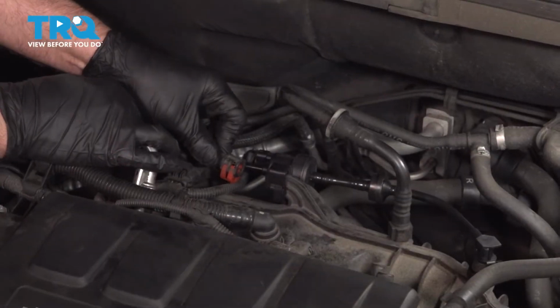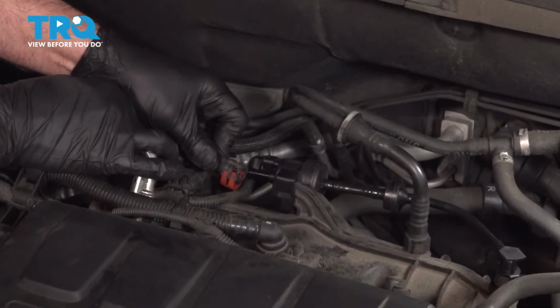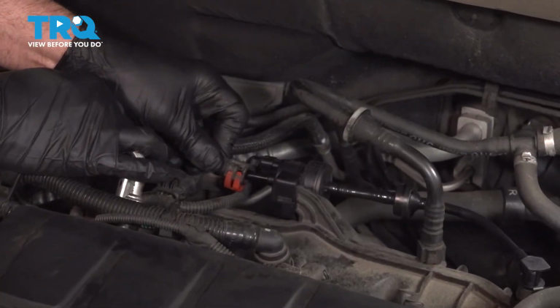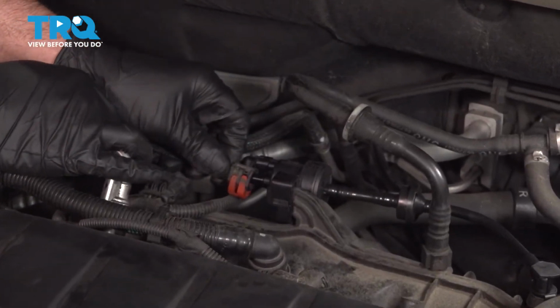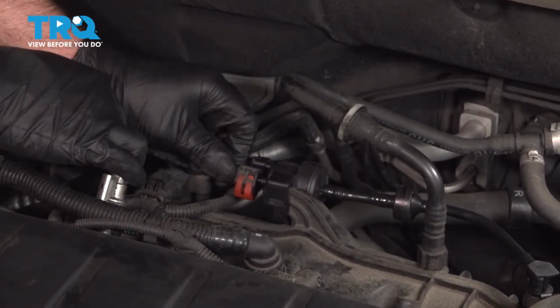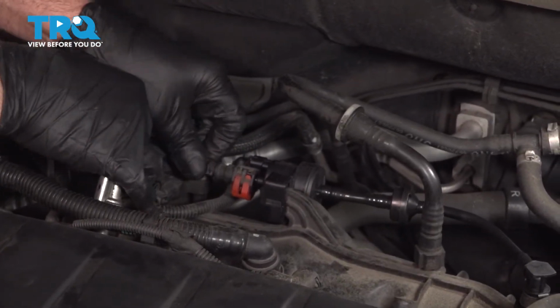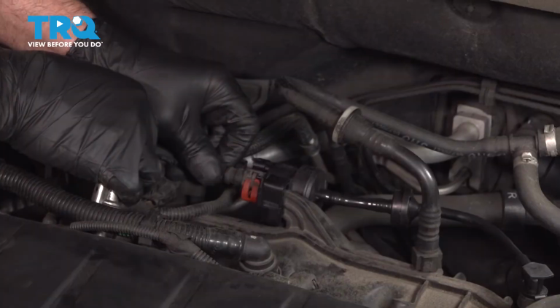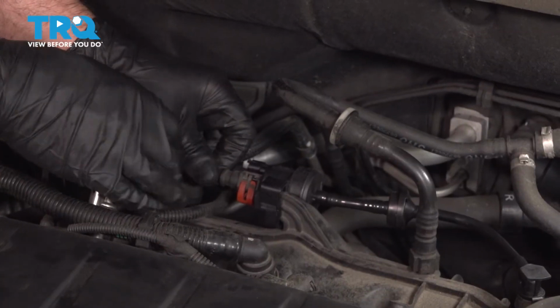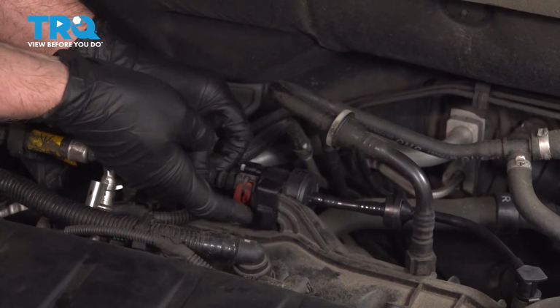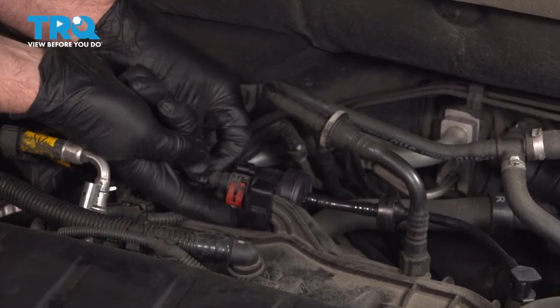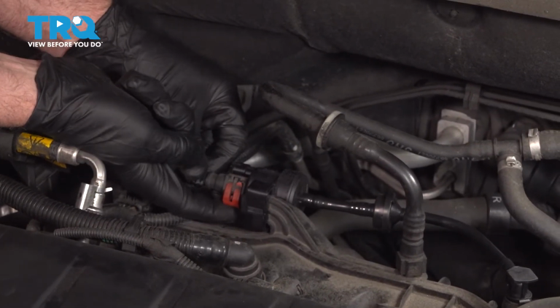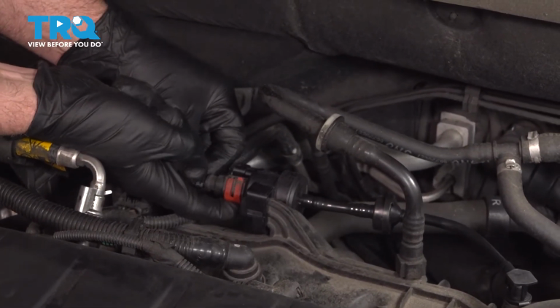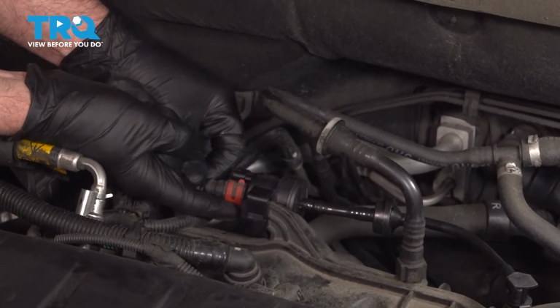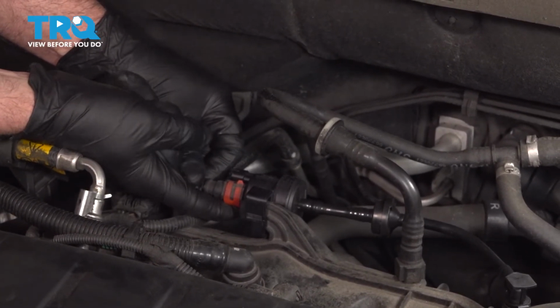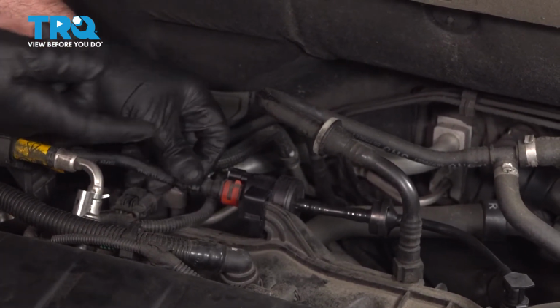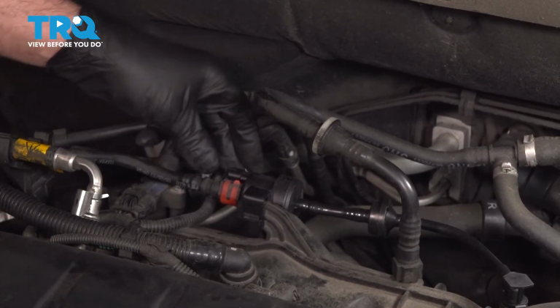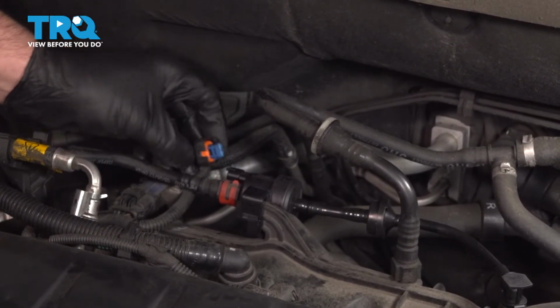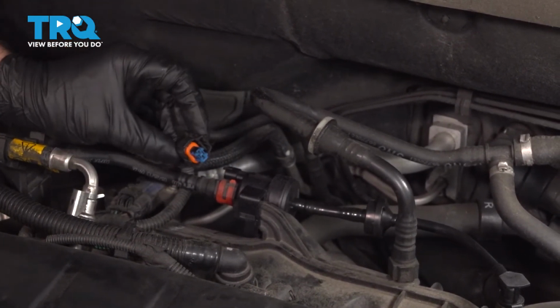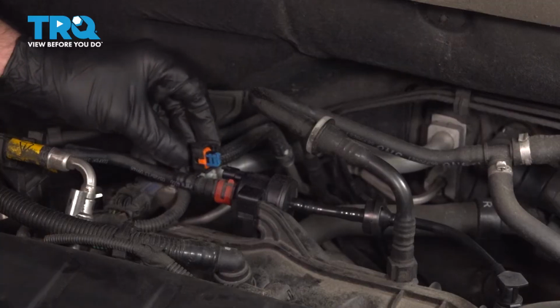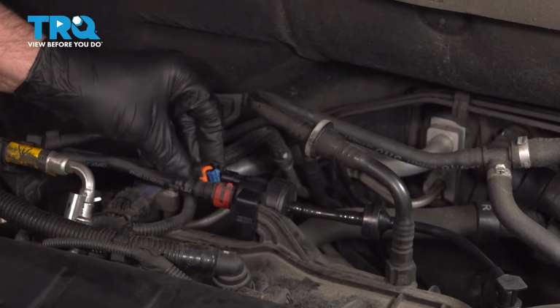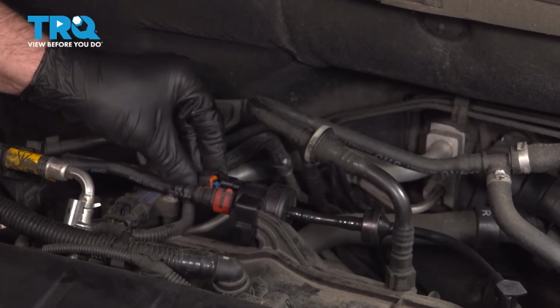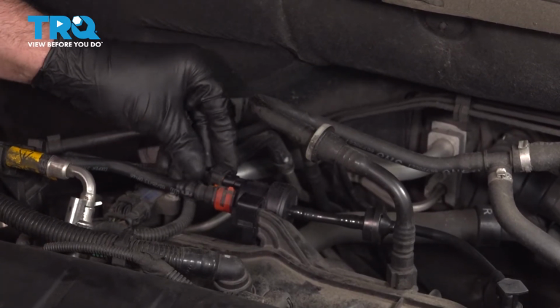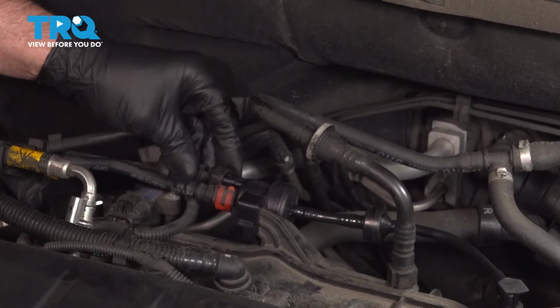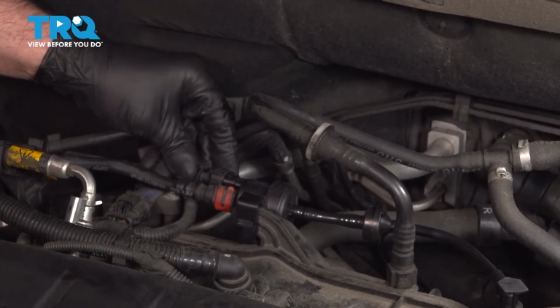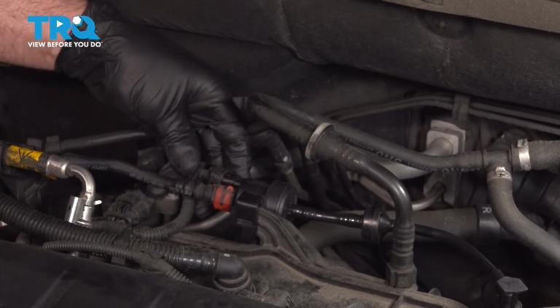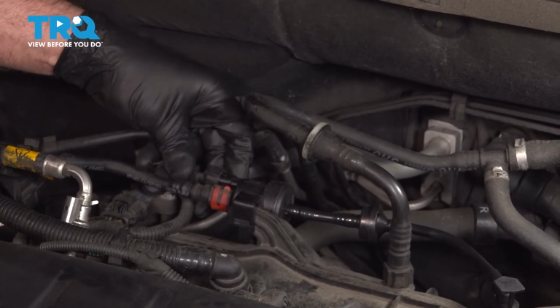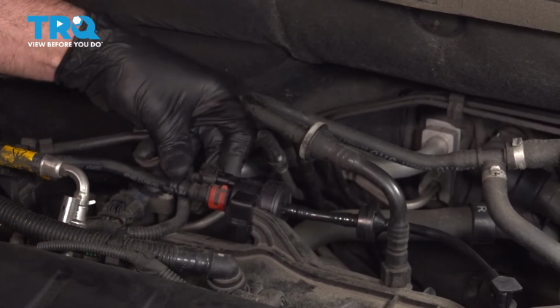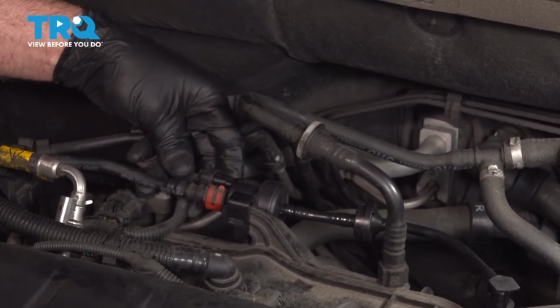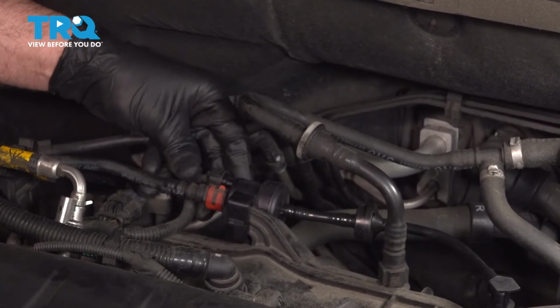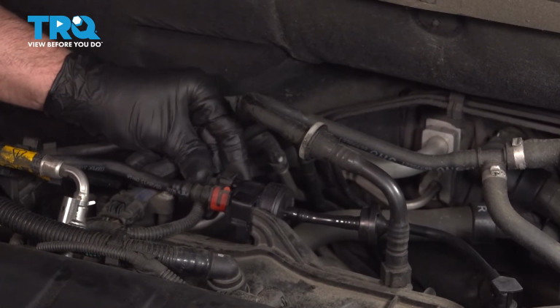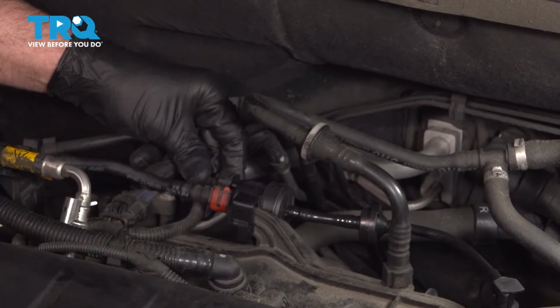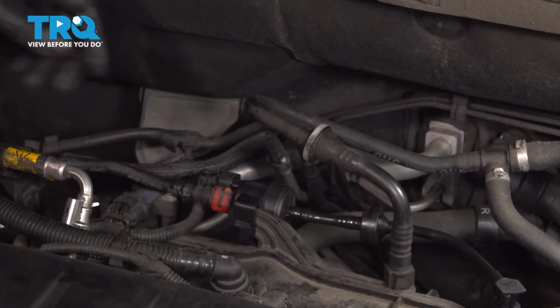I'll take the hose, slide that on, push the lock up. Take the connector, line that up, lock it down.